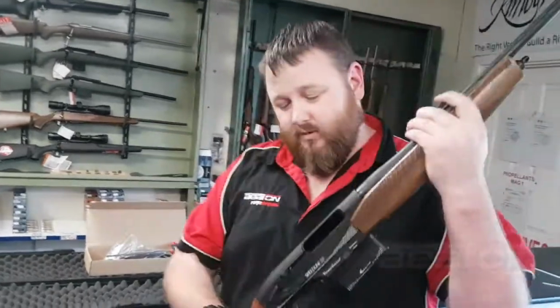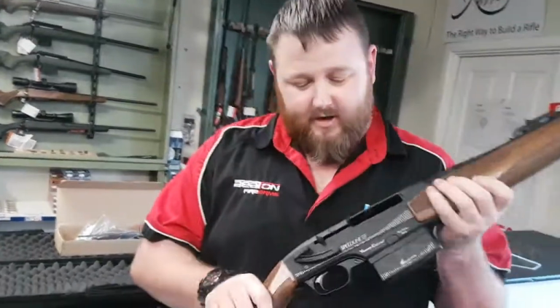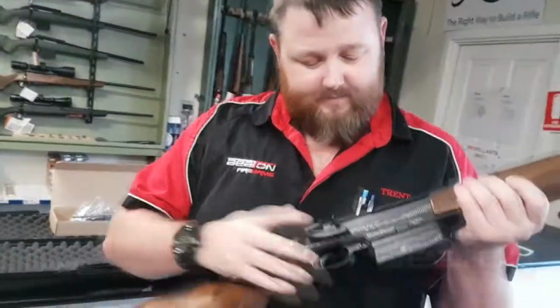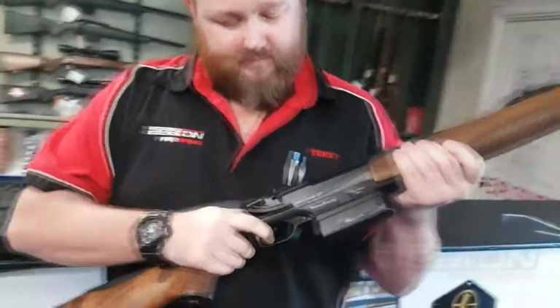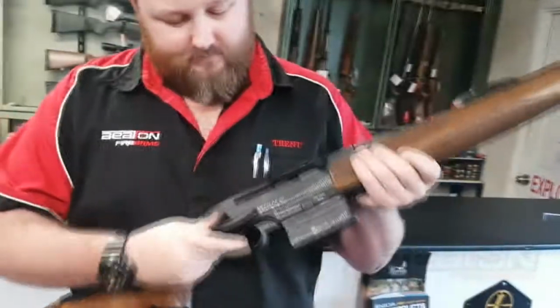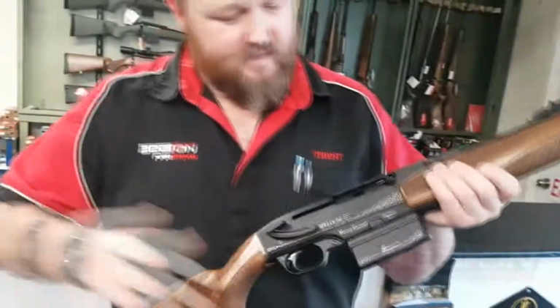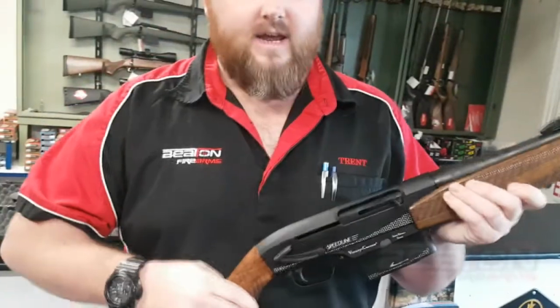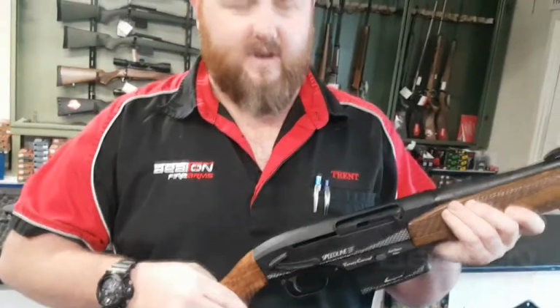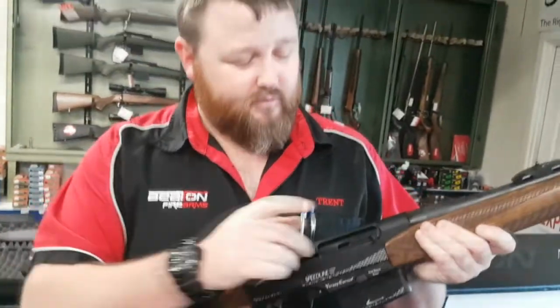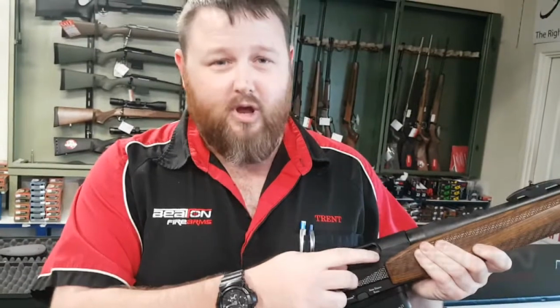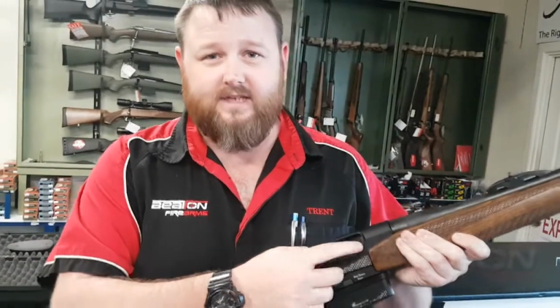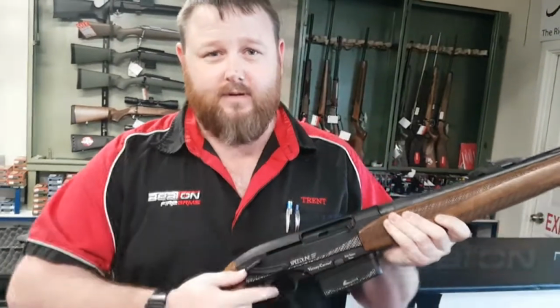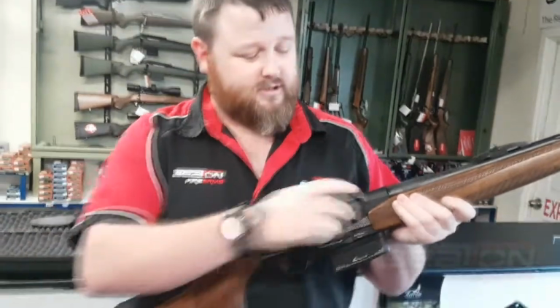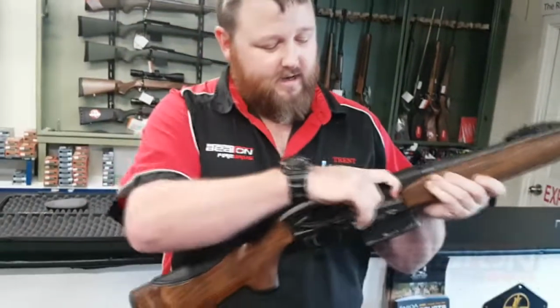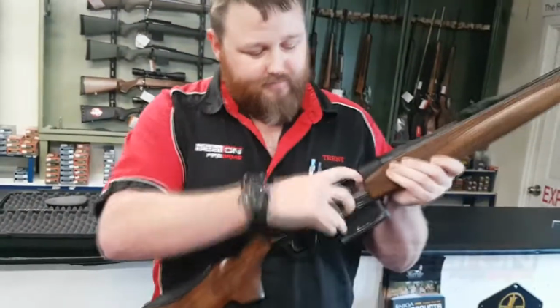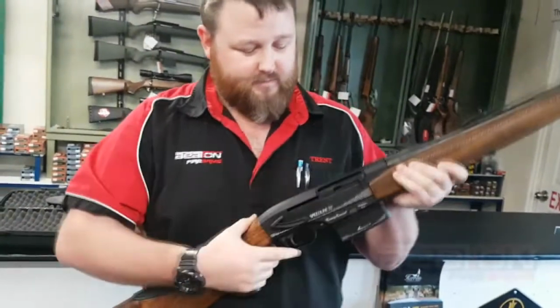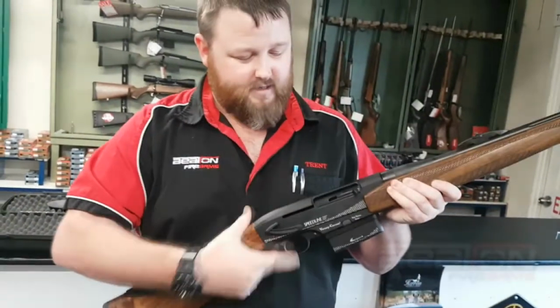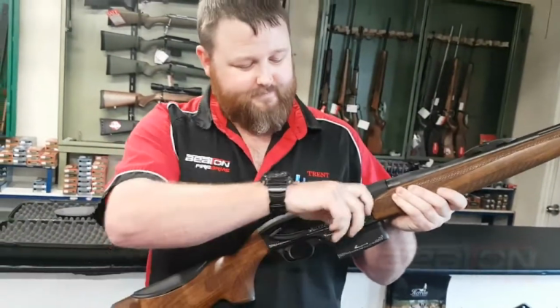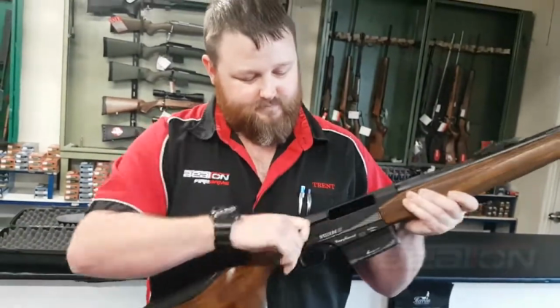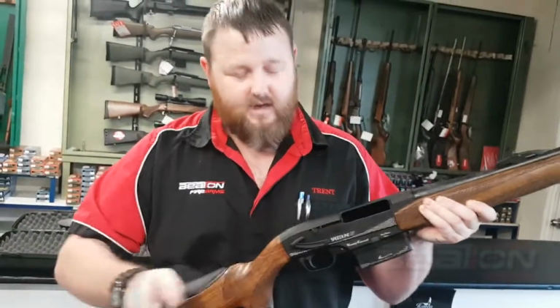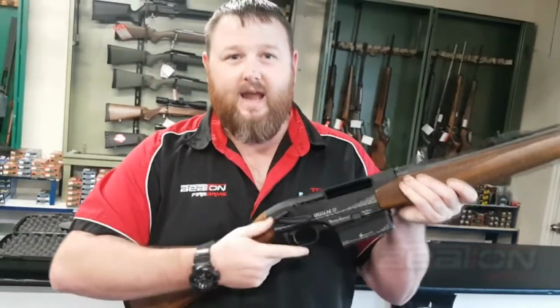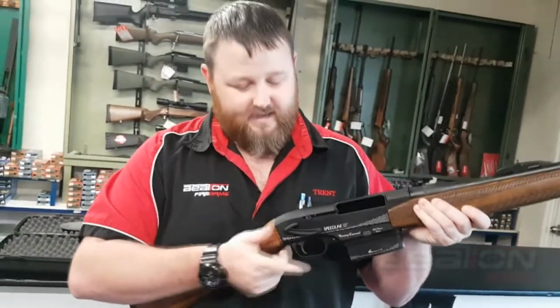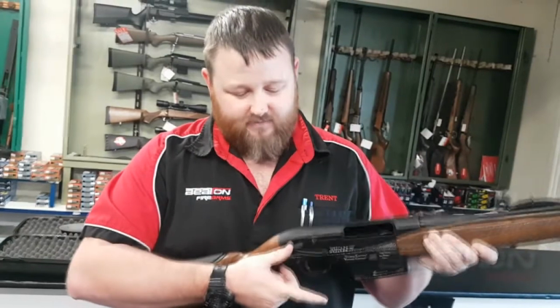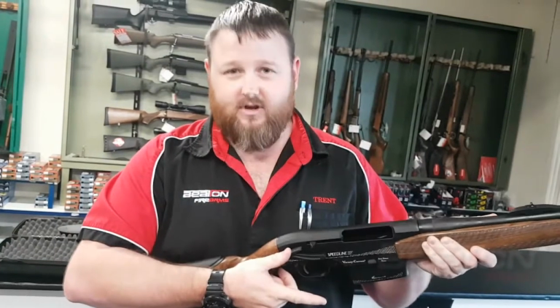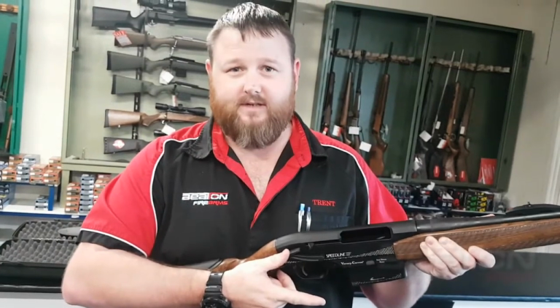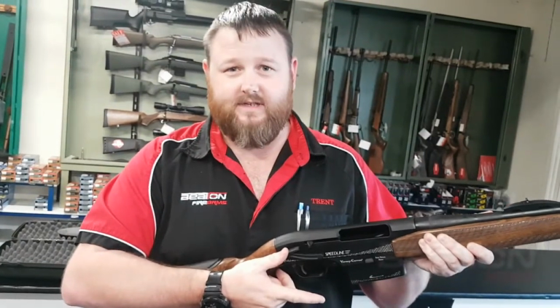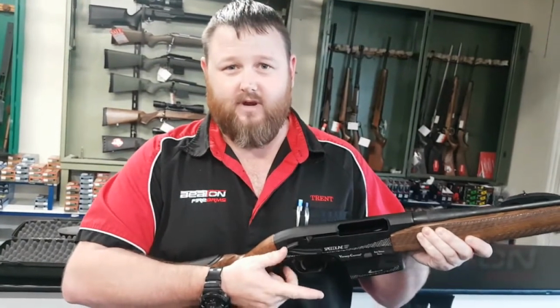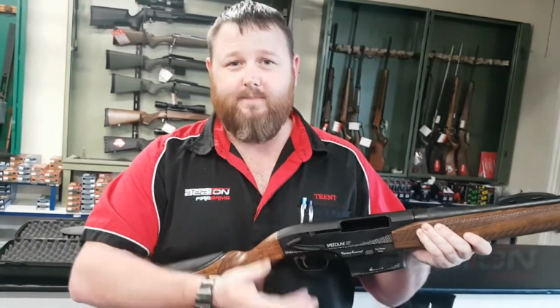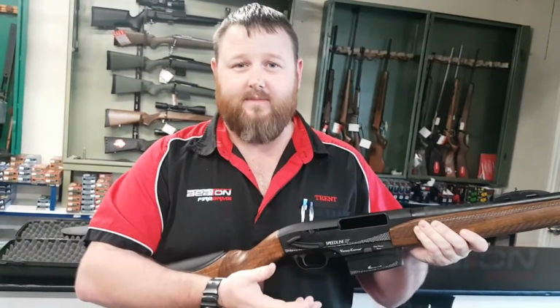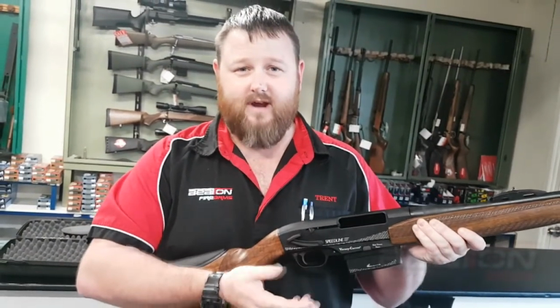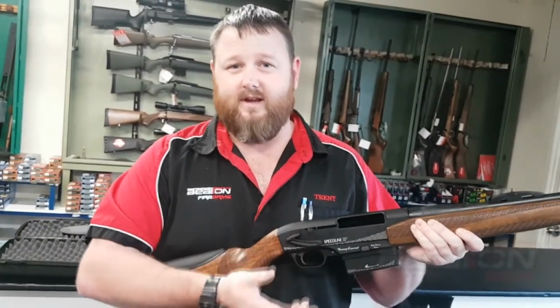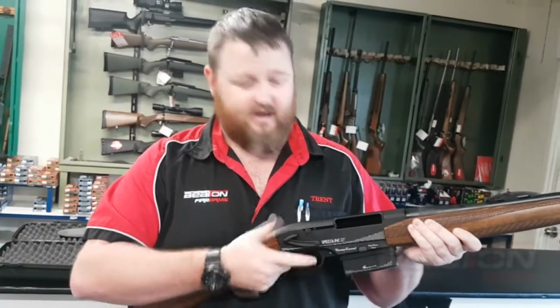The way it works is very simple. It's a blowback system — you pull the trigger, the bolt comes back, and then there's a lever on the side to actually release the port again. That picks up the next round and it's ready to go.